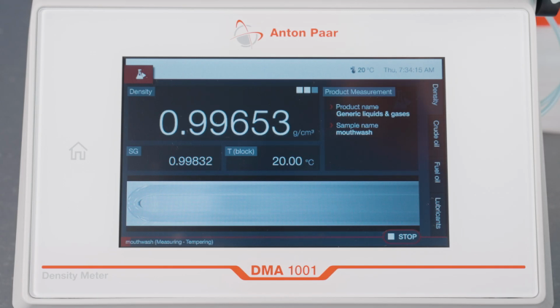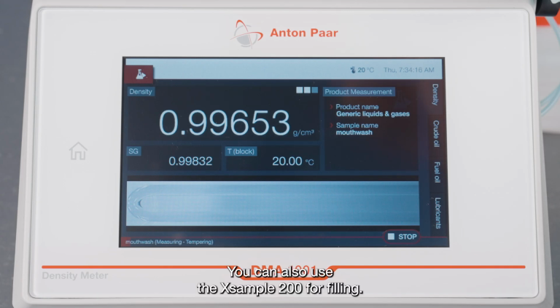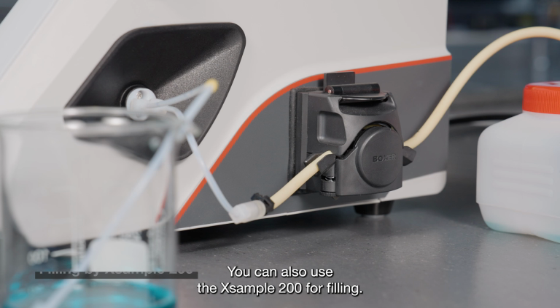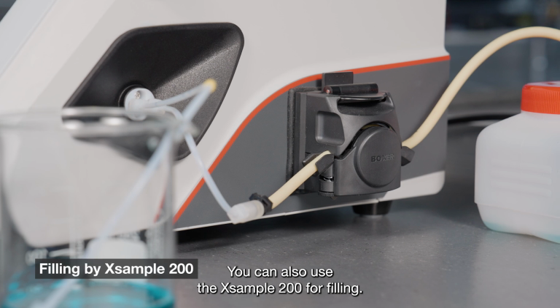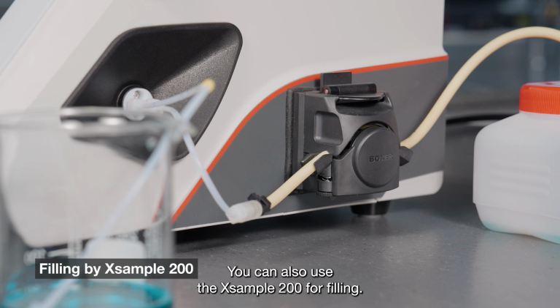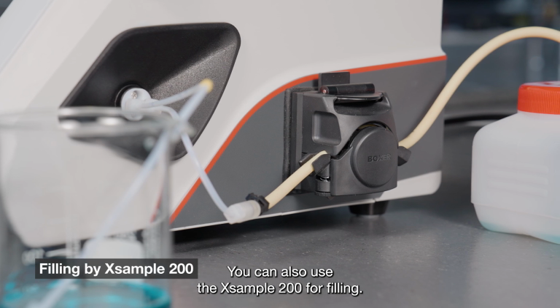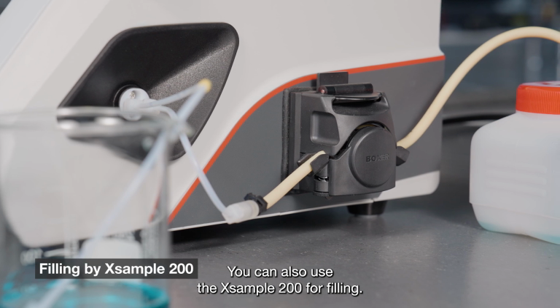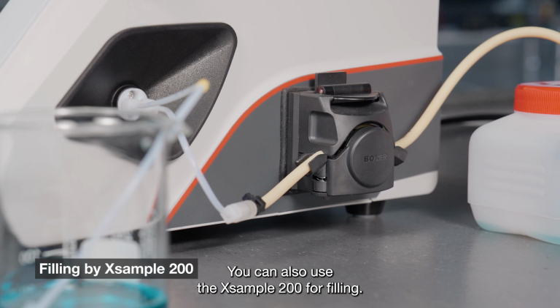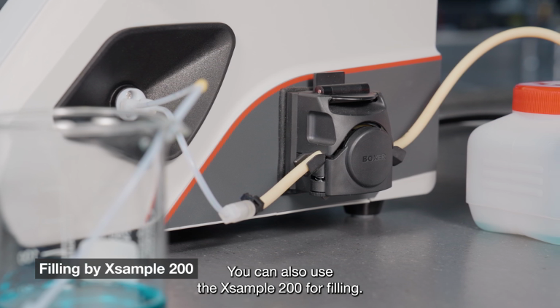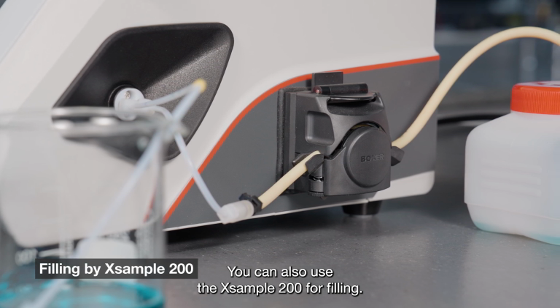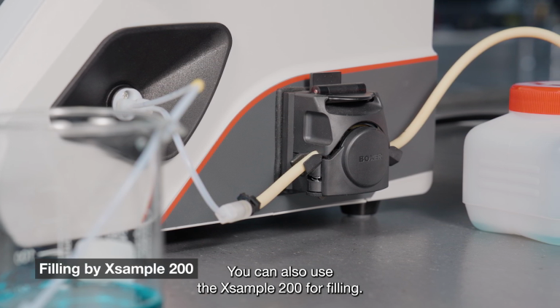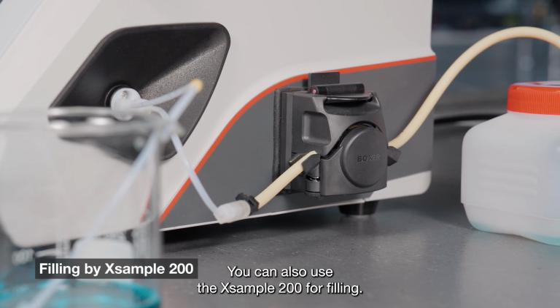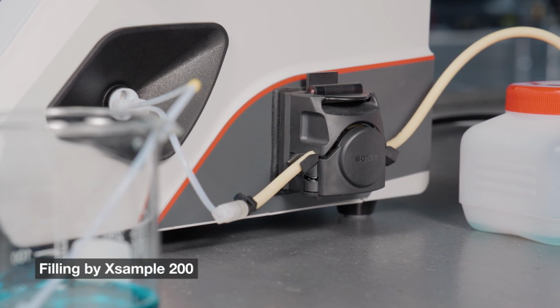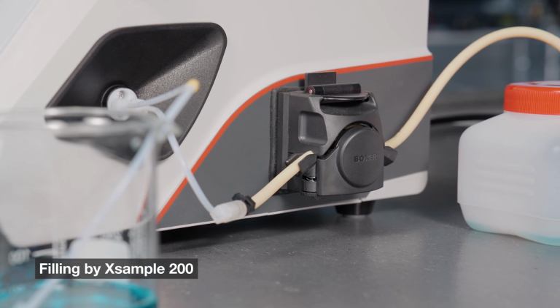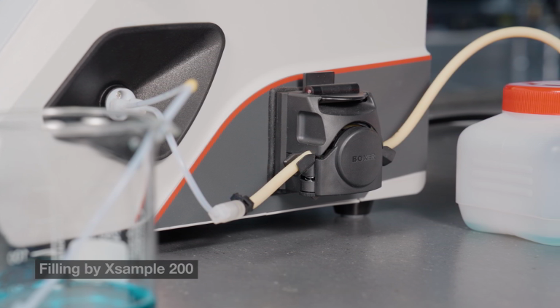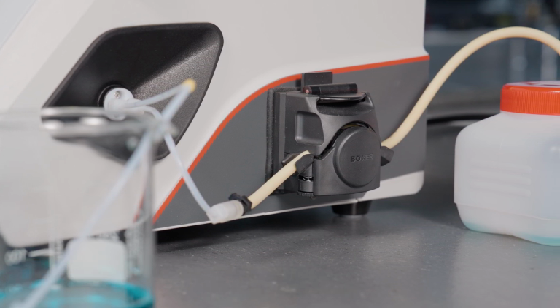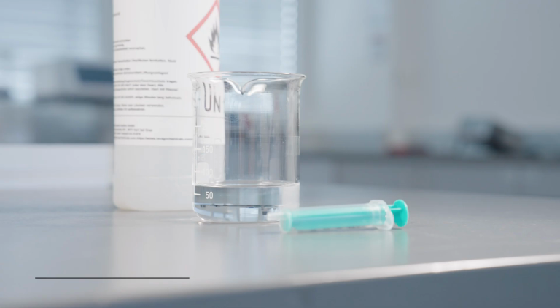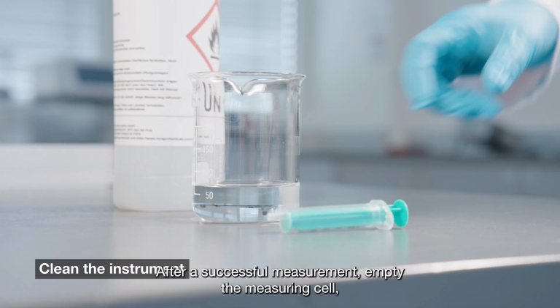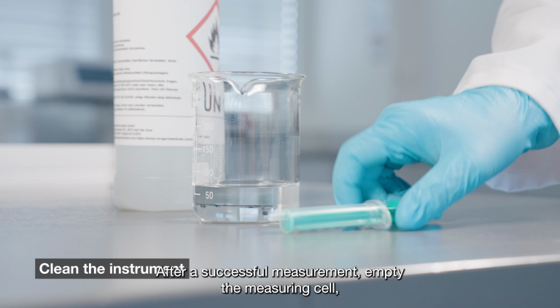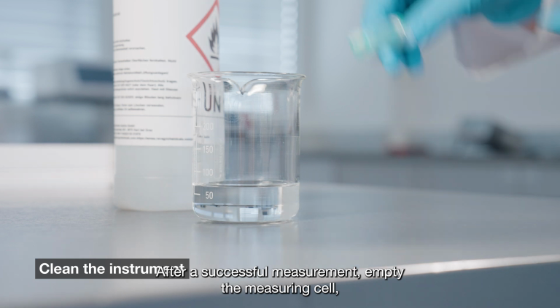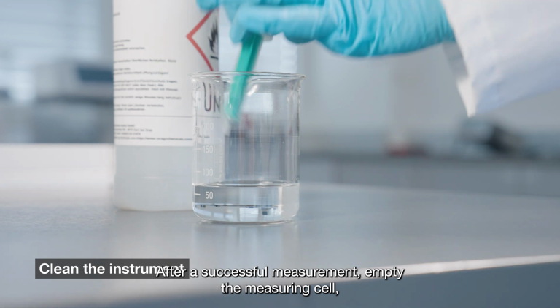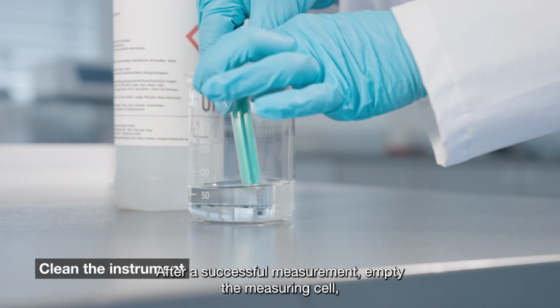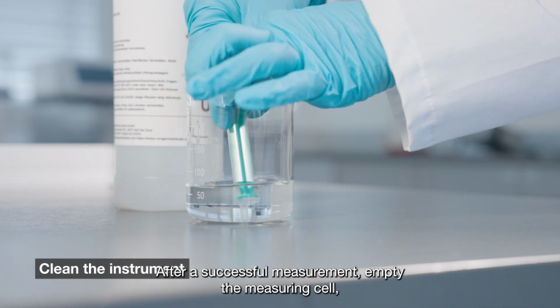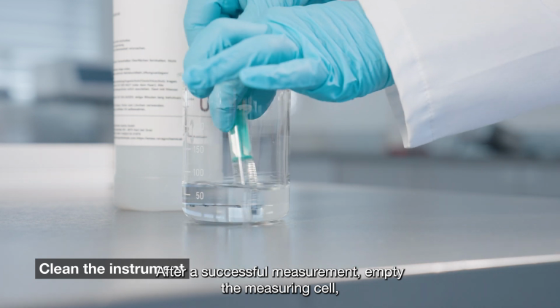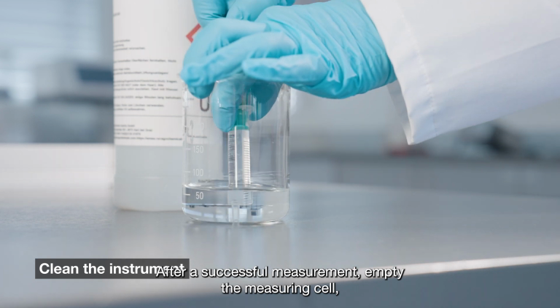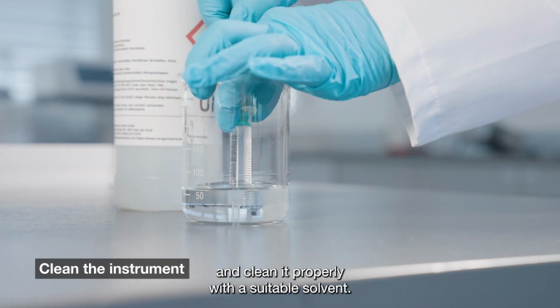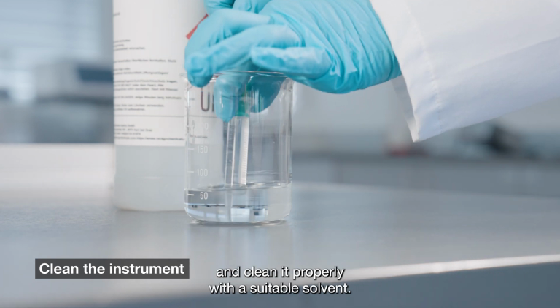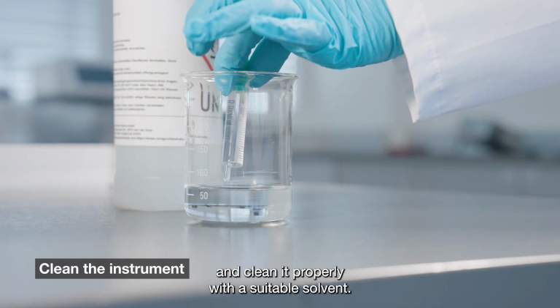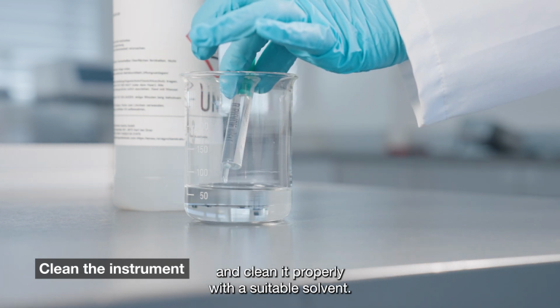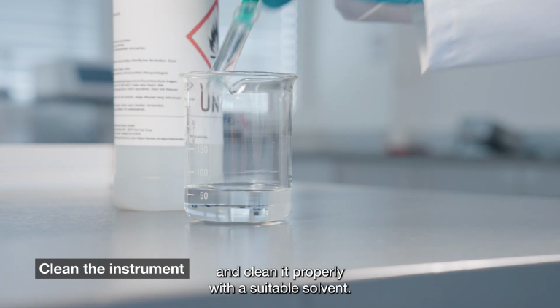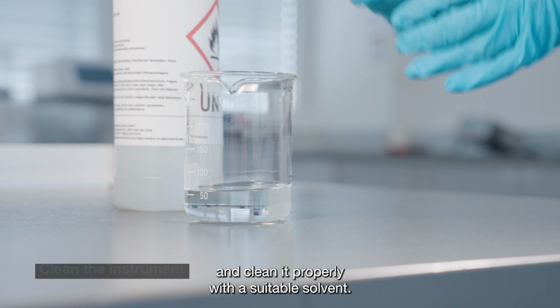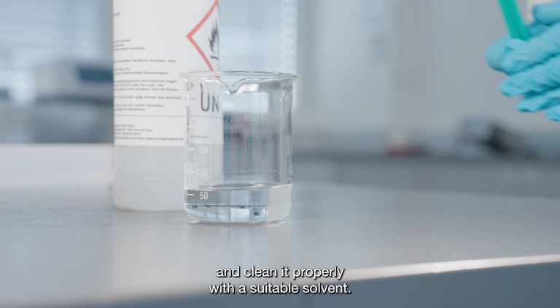You can also use the XSample 200 for filling. After a successful measurement, empty the measuring cell and clean it properly with a suitable solvent.